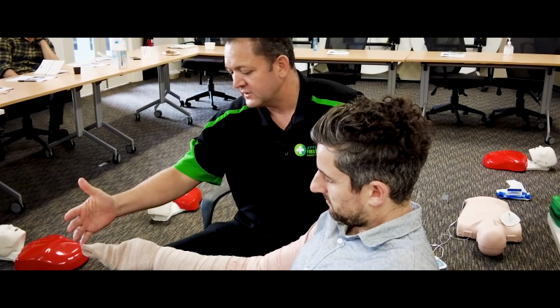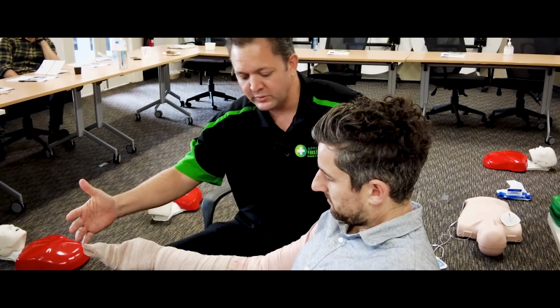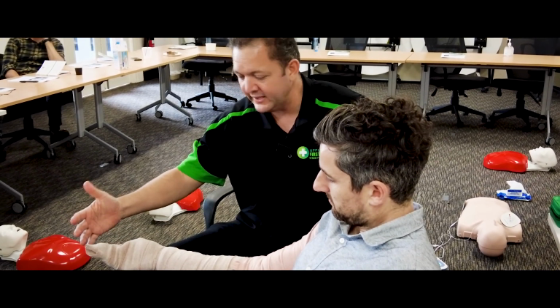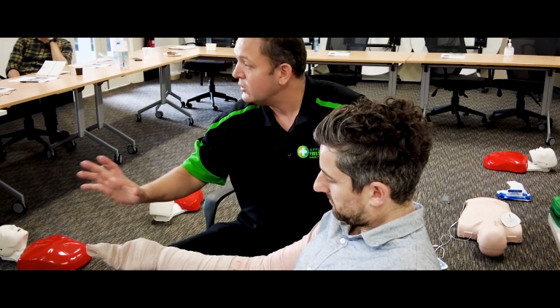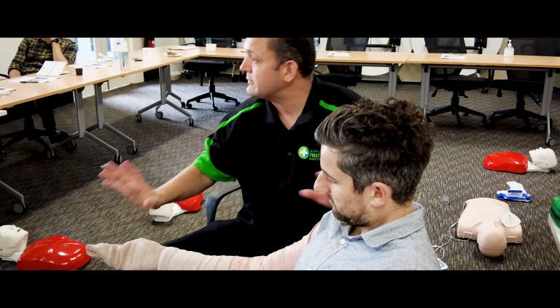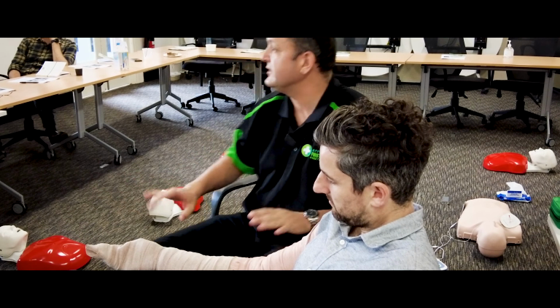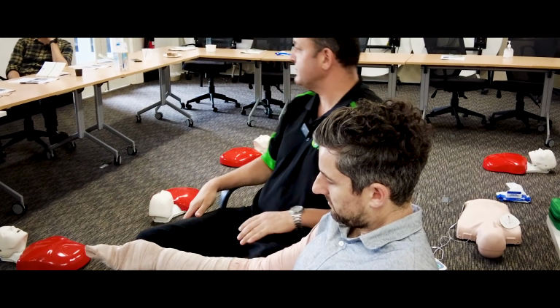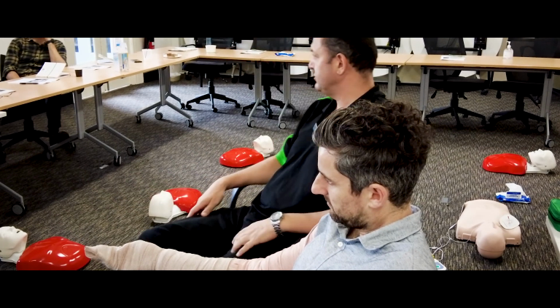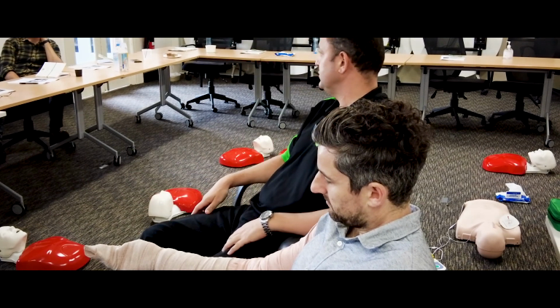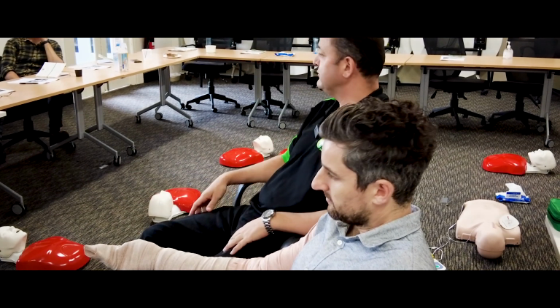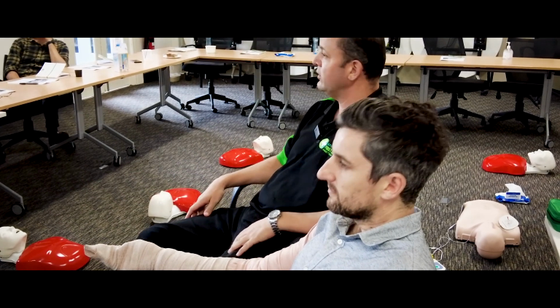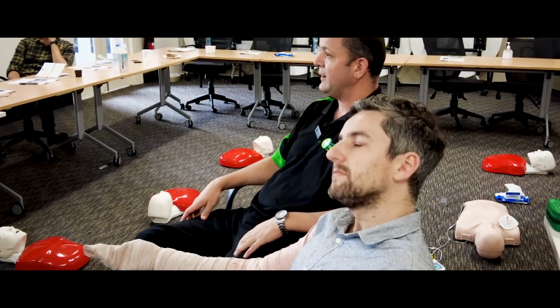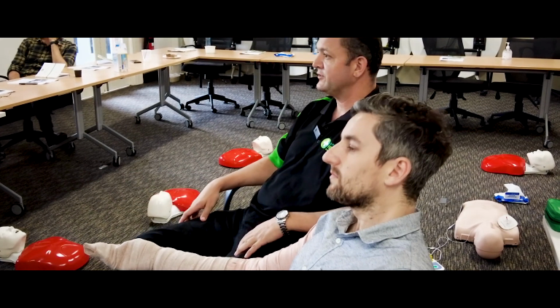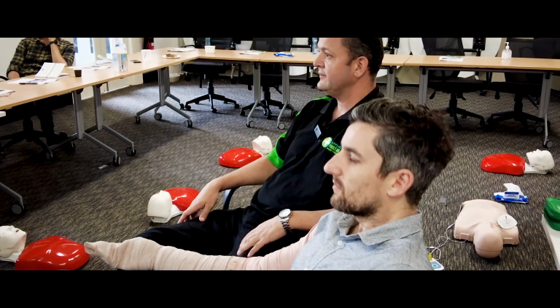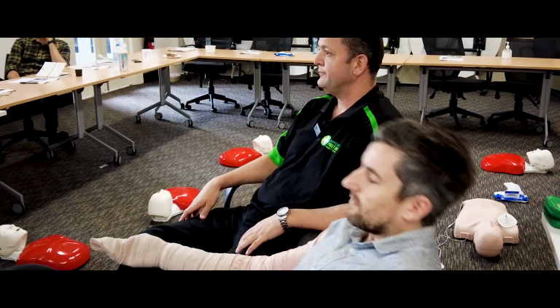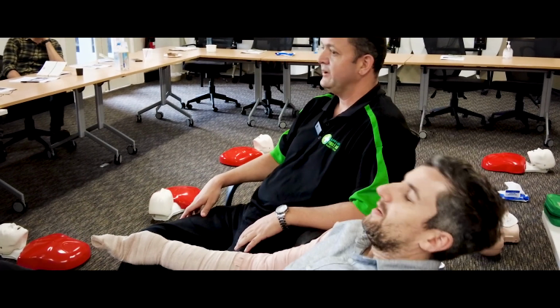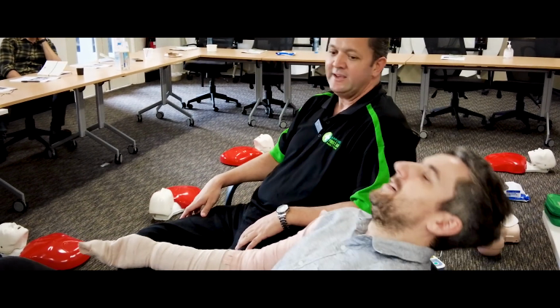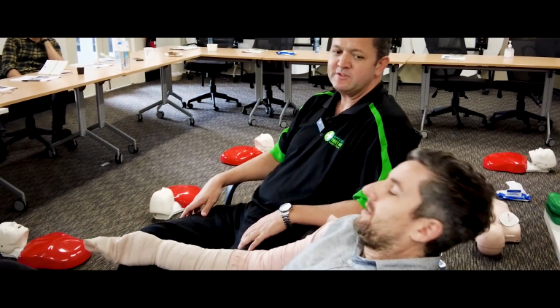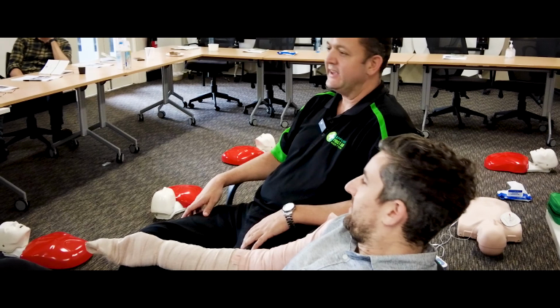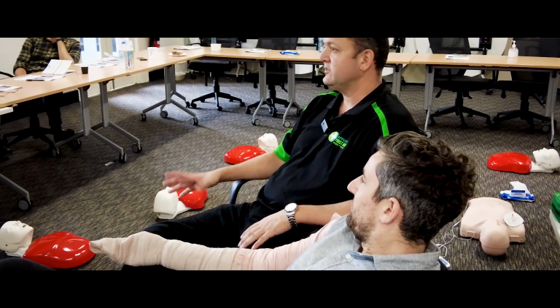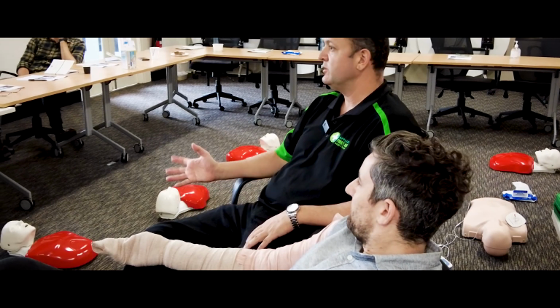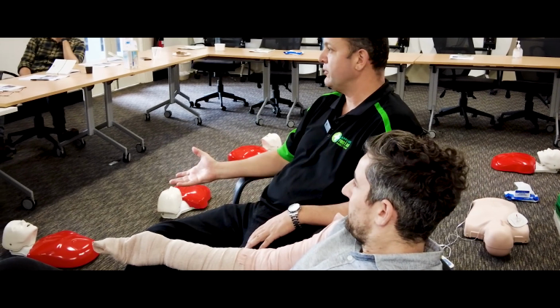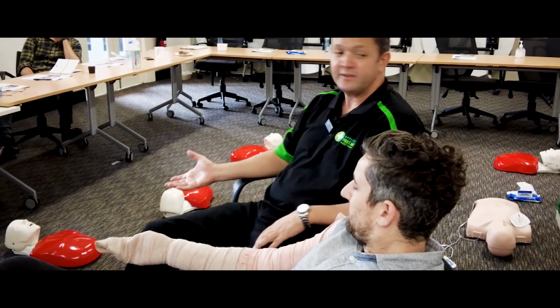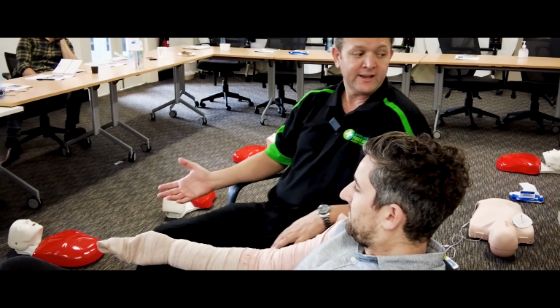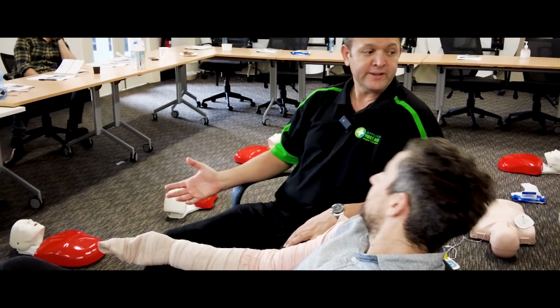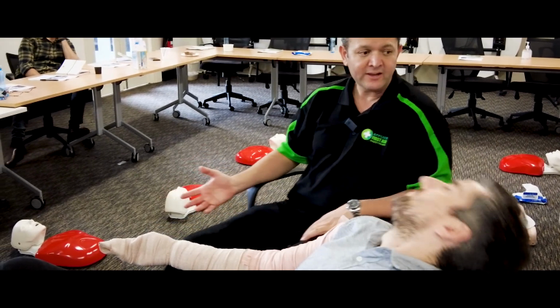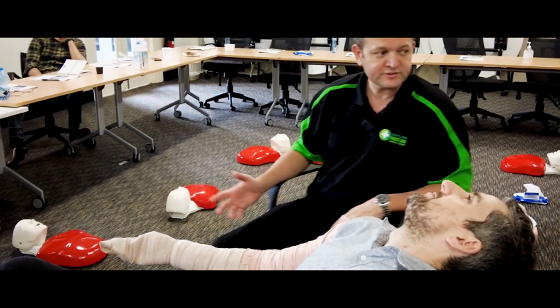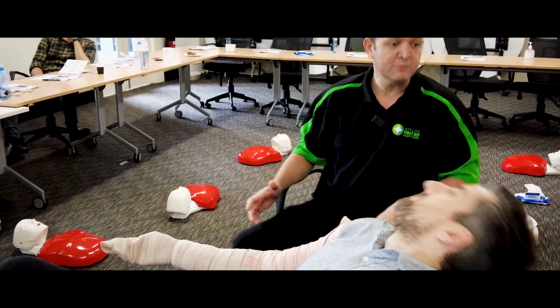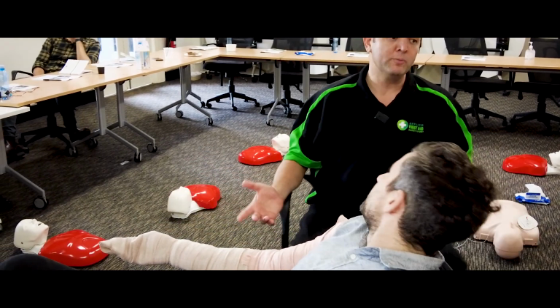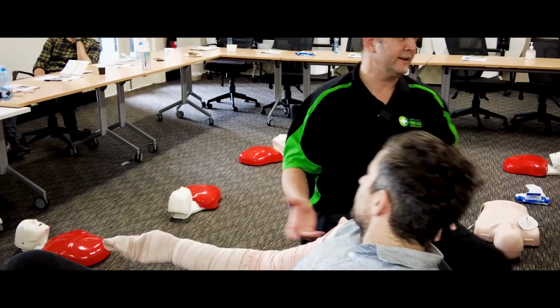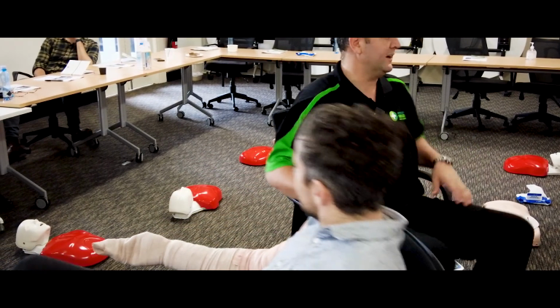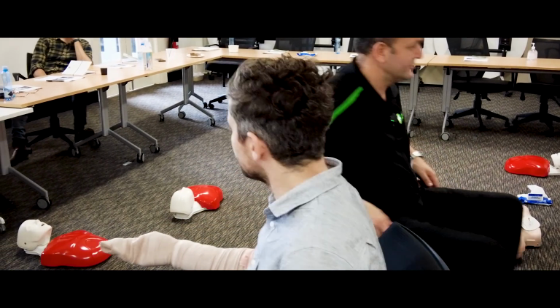So what we're doing here, we're going to keep the person as still as possible. Do we get them to walk up and down the street? No — we'll just stay here until help arrives. We can also immobilize the area too.